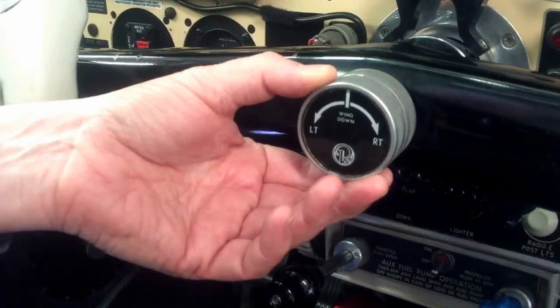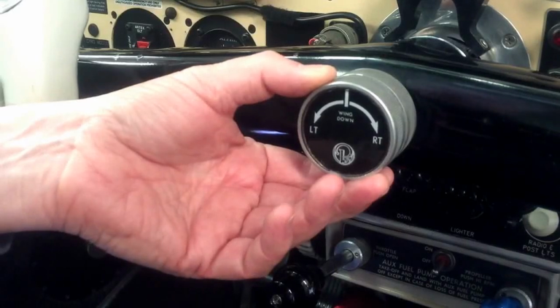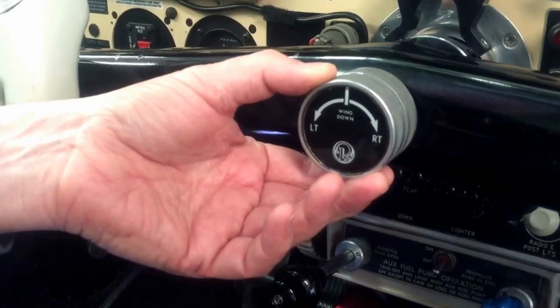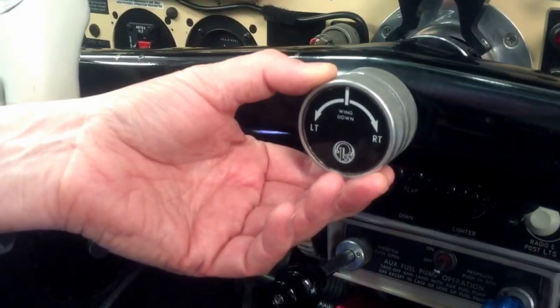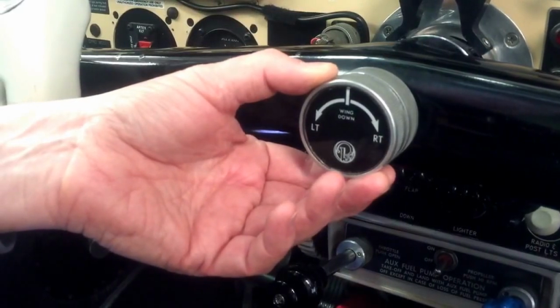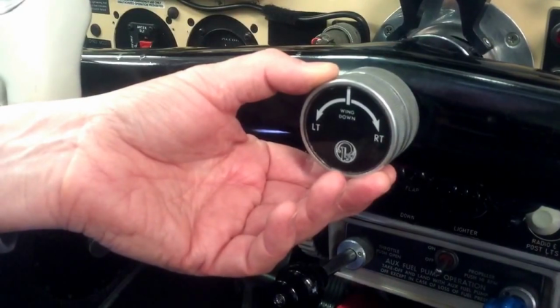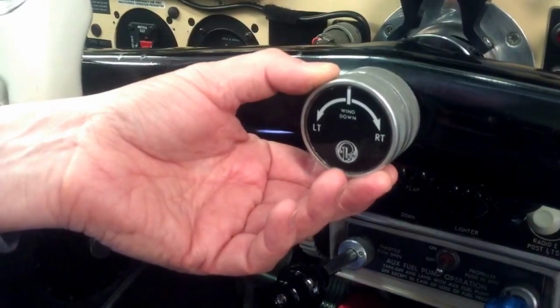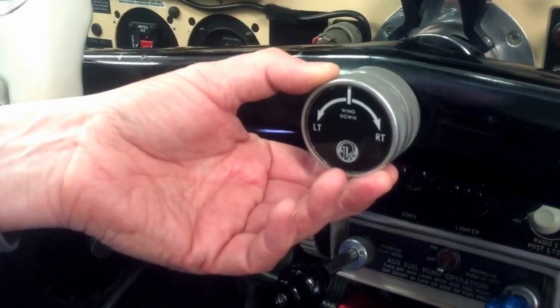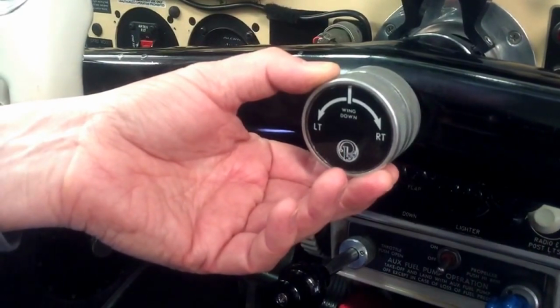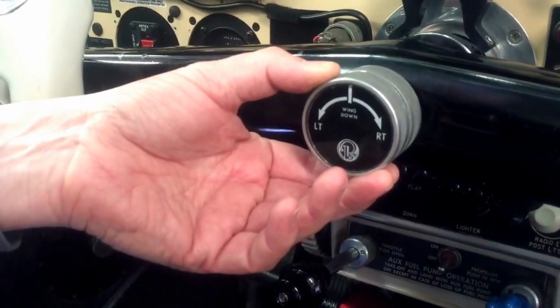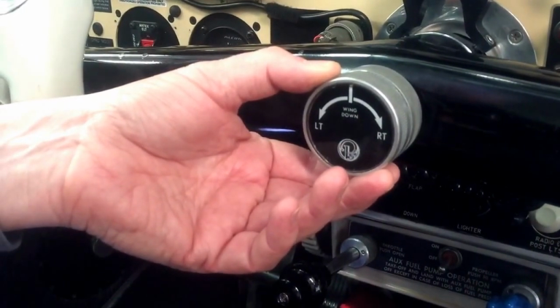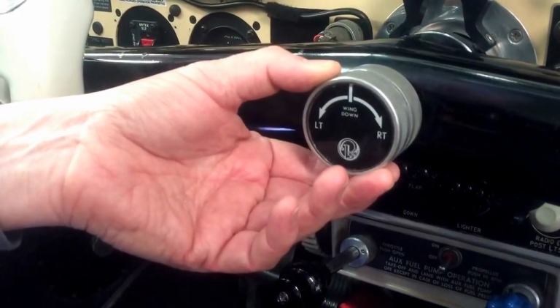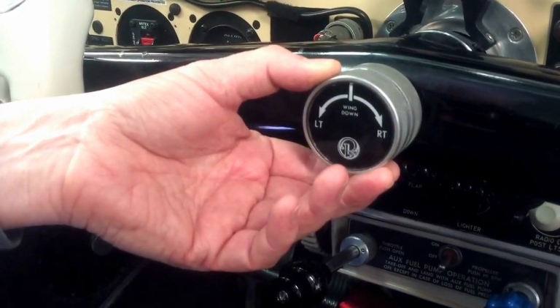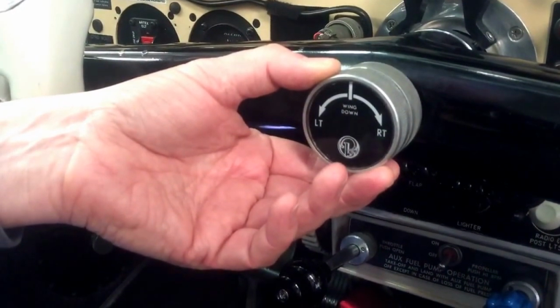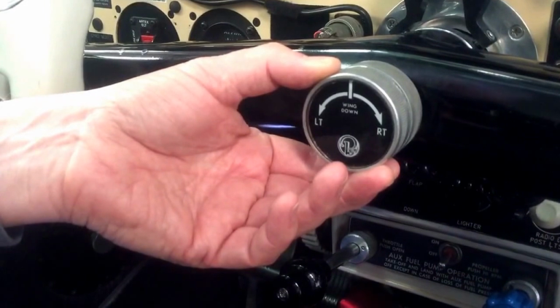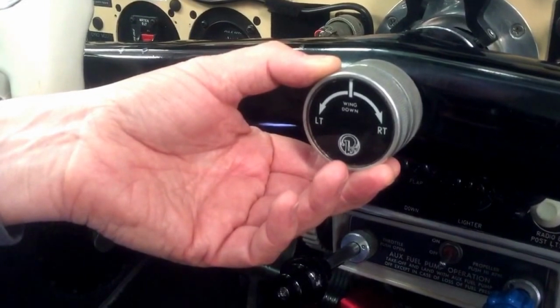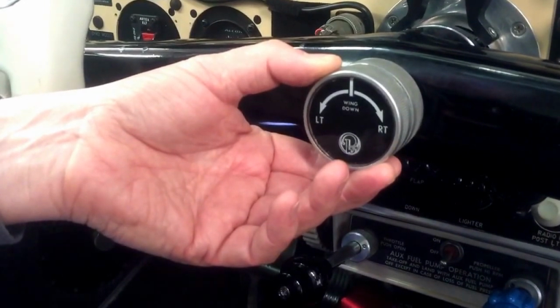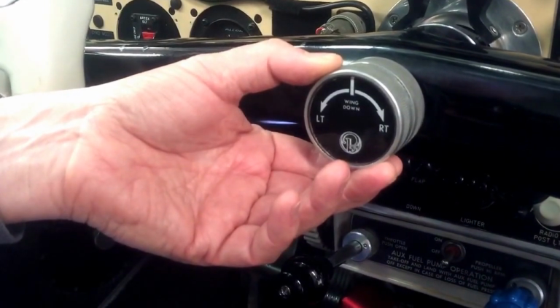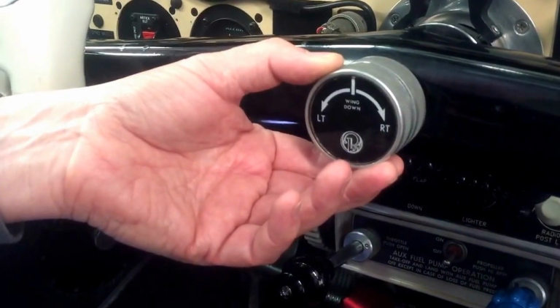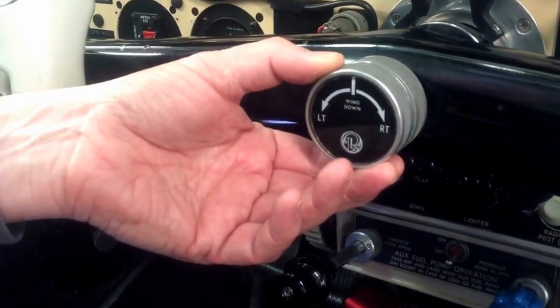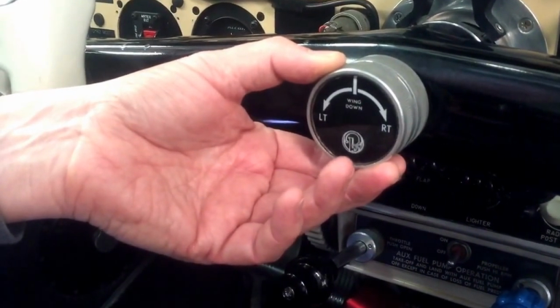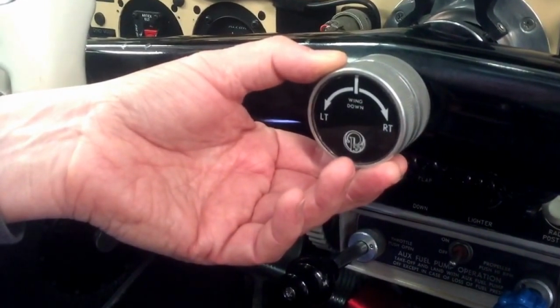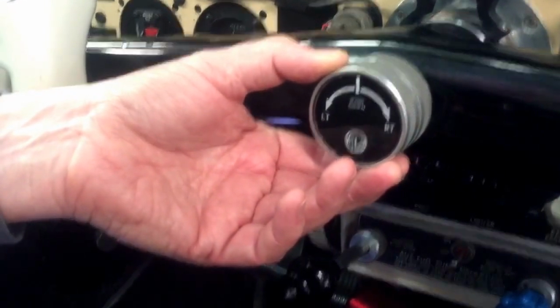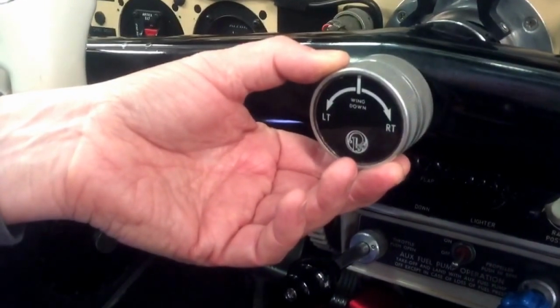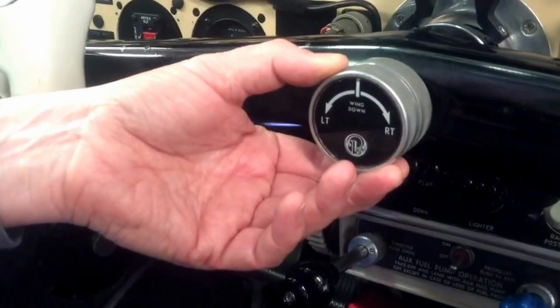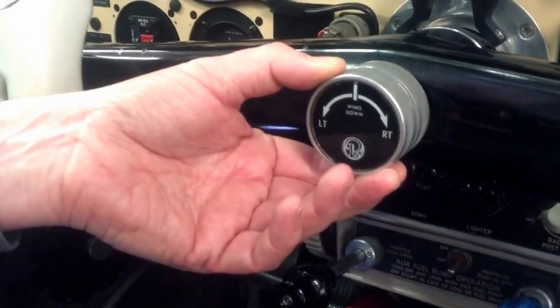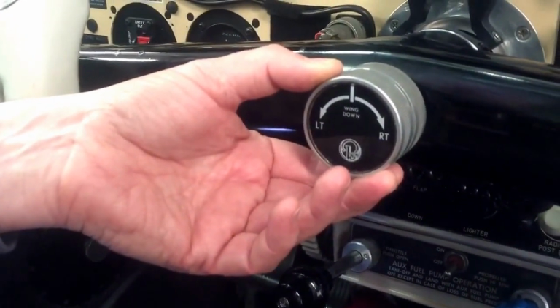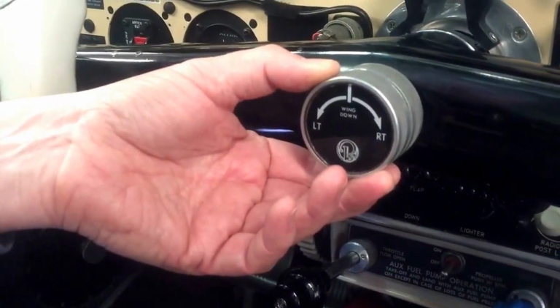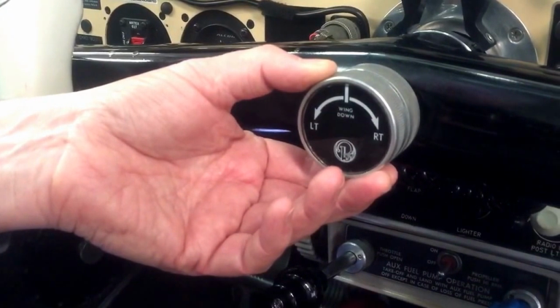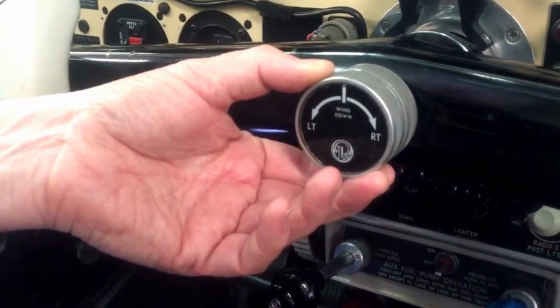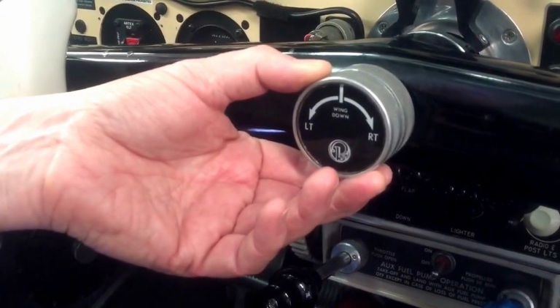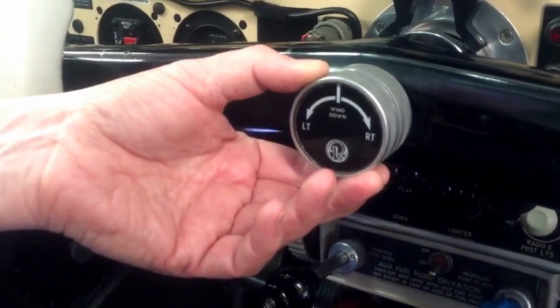This is part four of the Beechcraft aileron trim mechanism video. Disclaimer: I have no clue what I'm talking about, and if you take my advice you'll most certainly die.